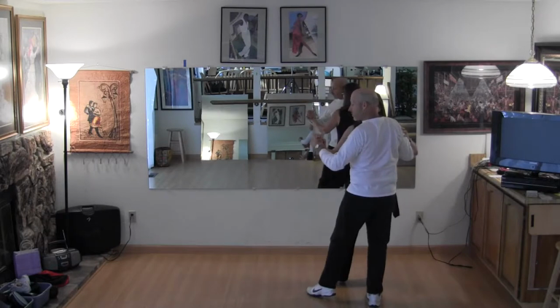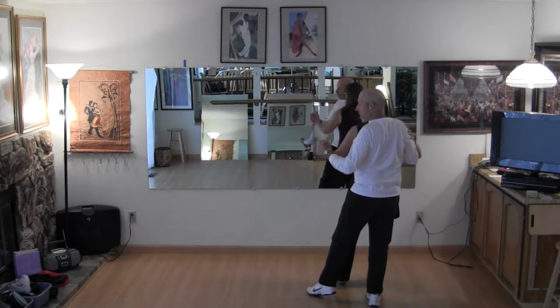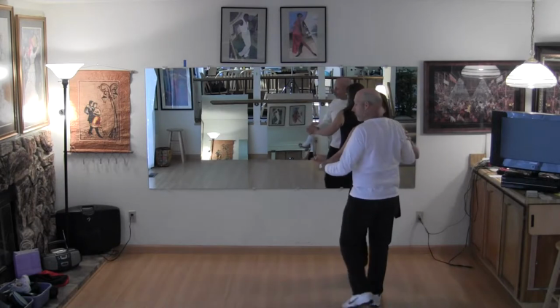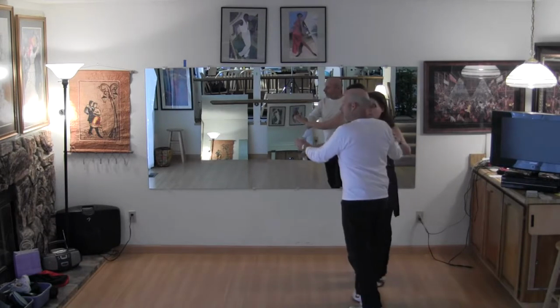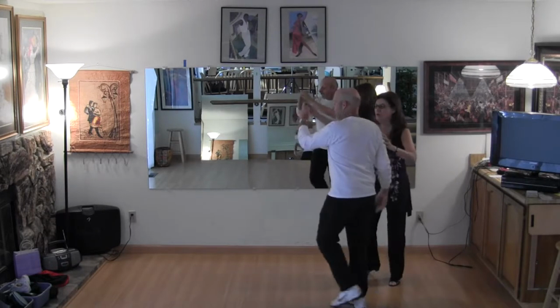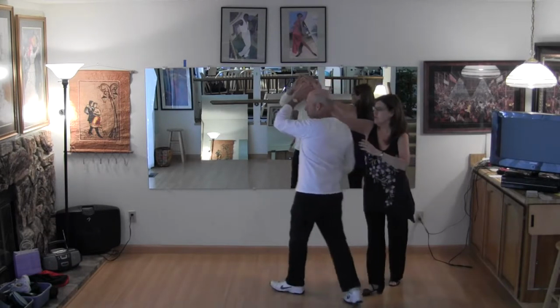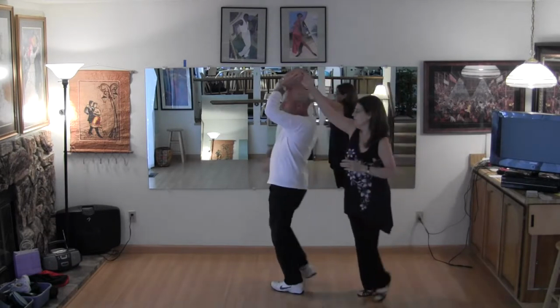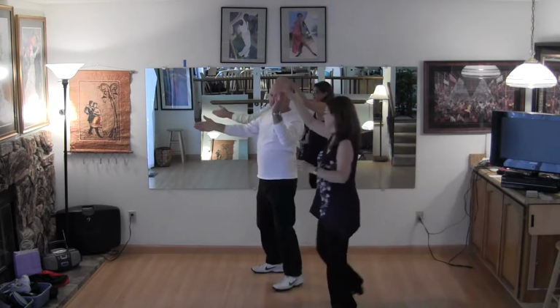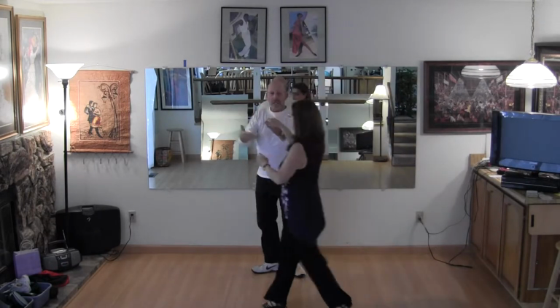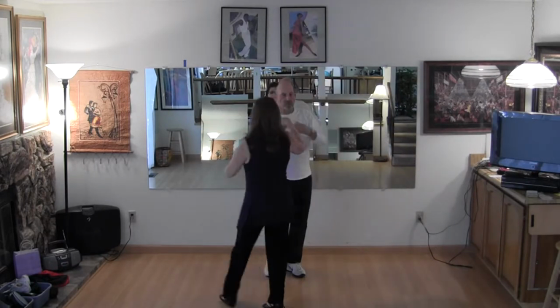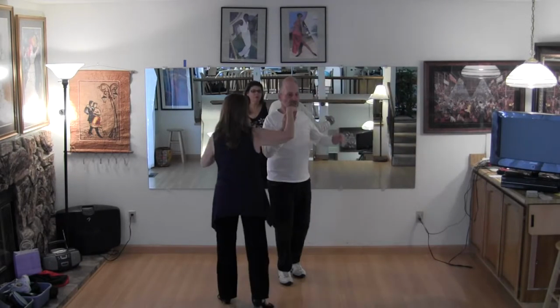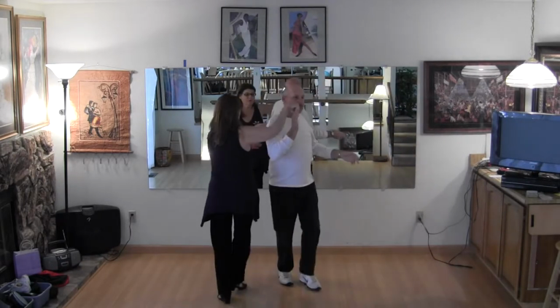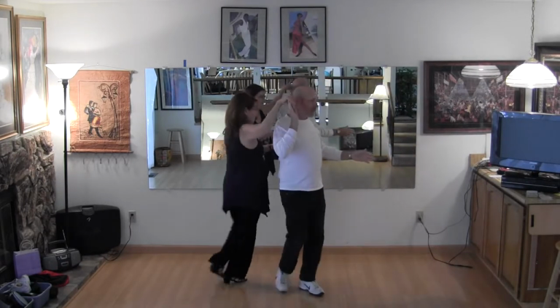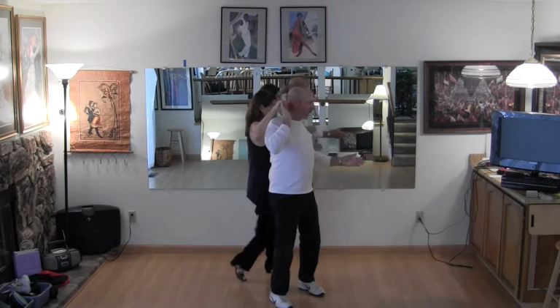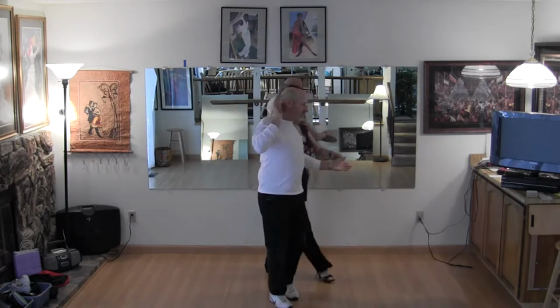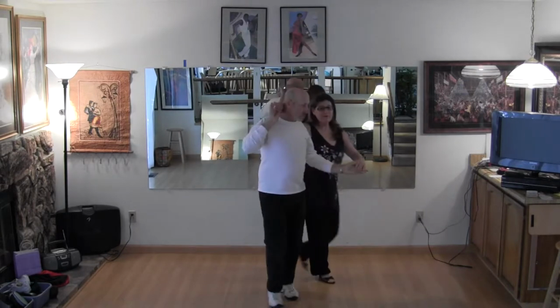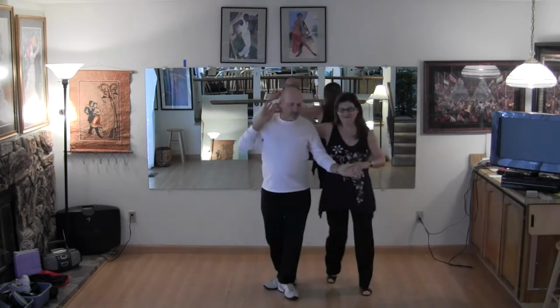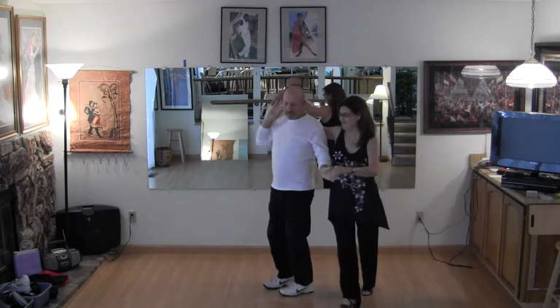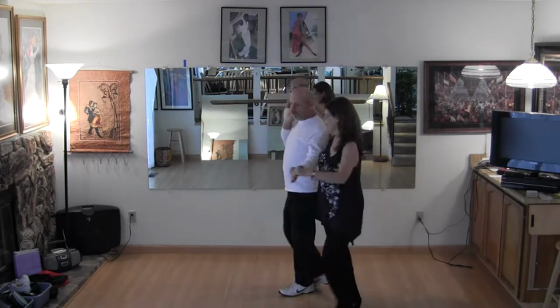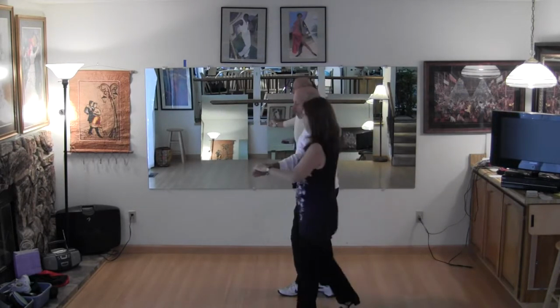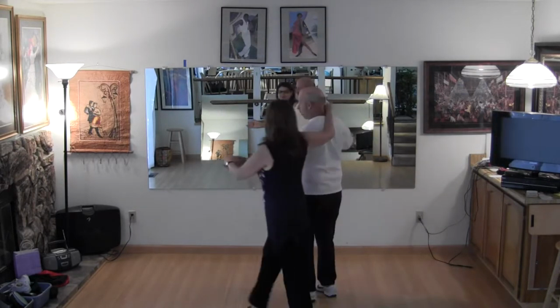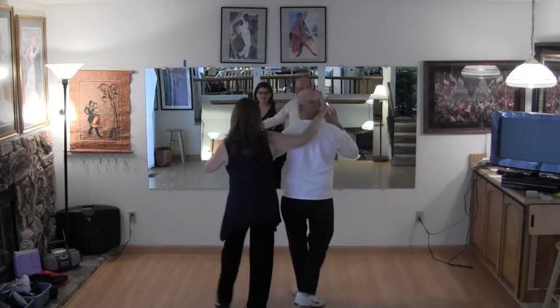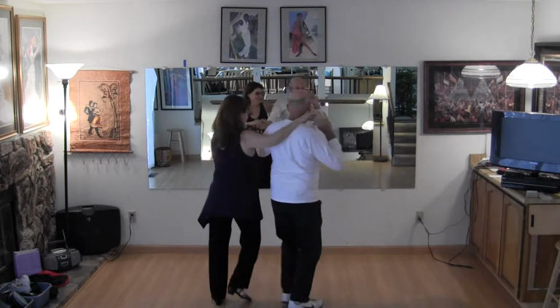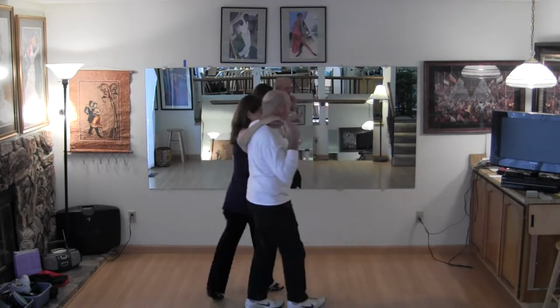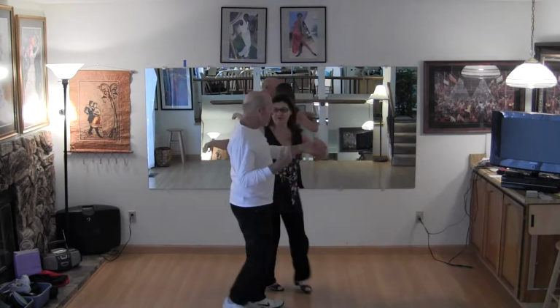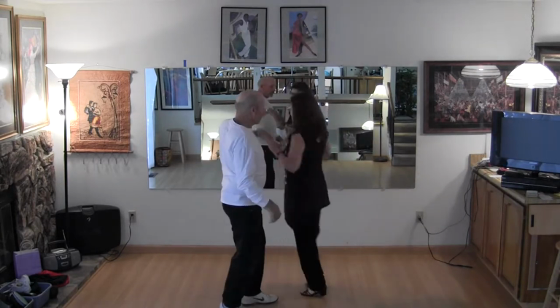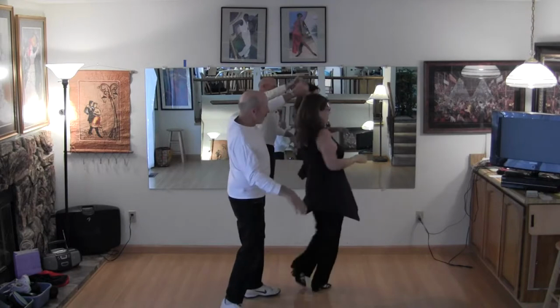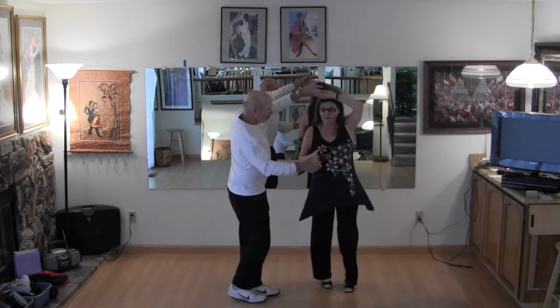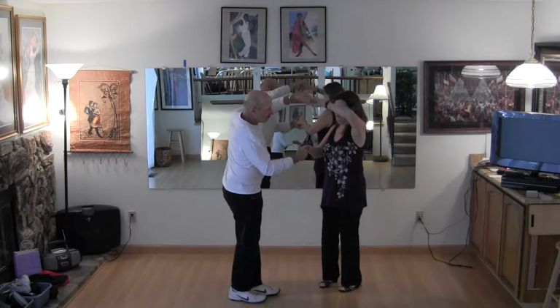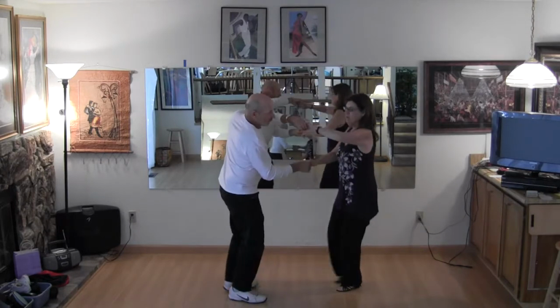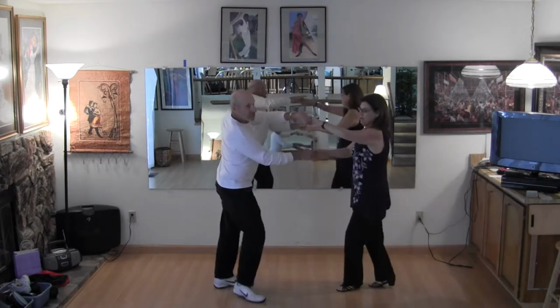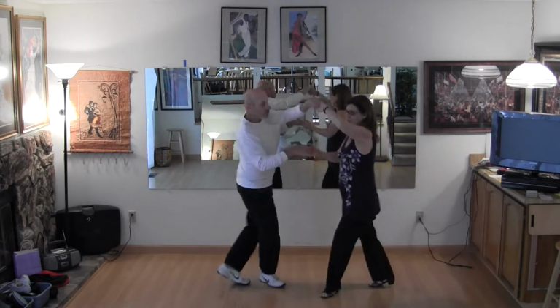Leader's gonna walk under. And two, three and hand change. One and two, three and four, one and let go, three and pick up the hand, peek-a-boo.